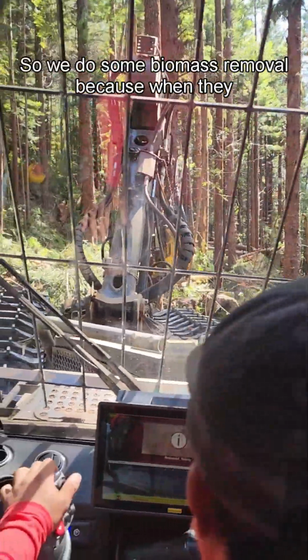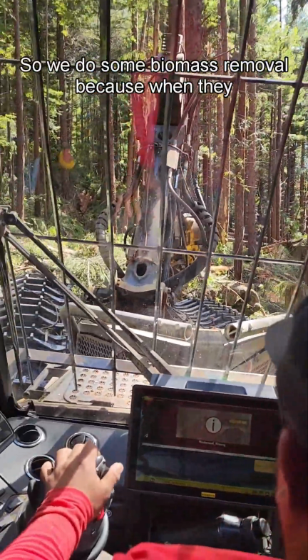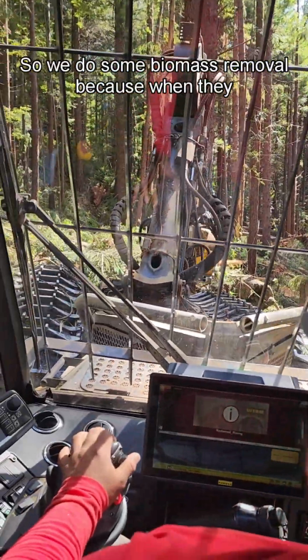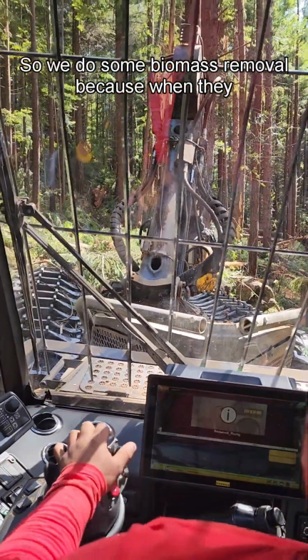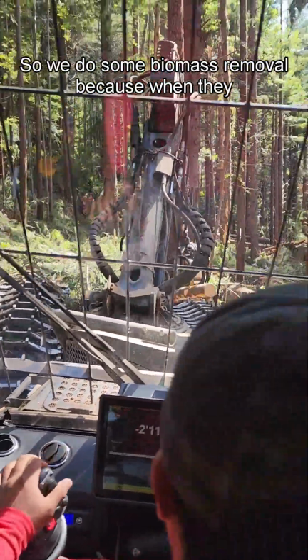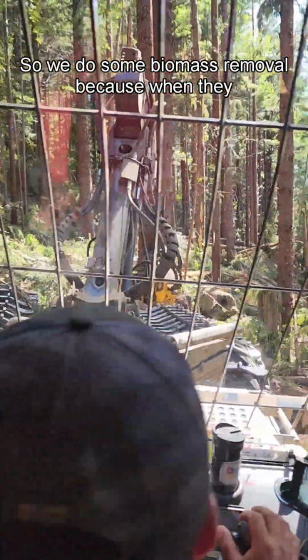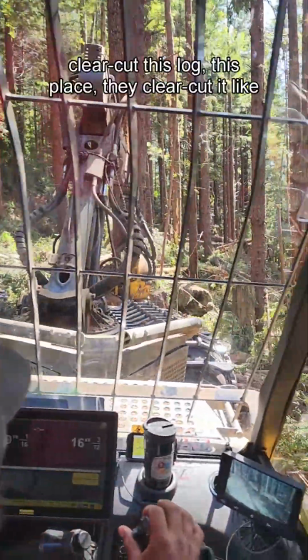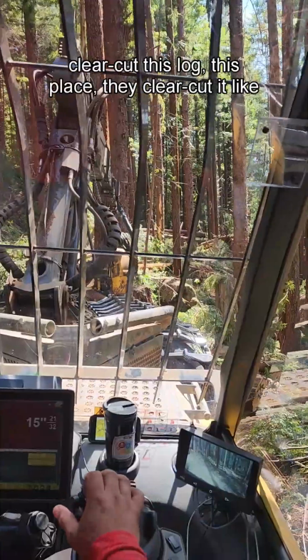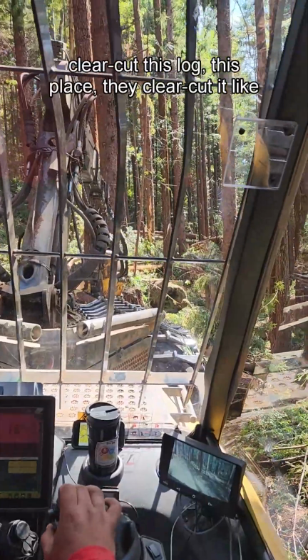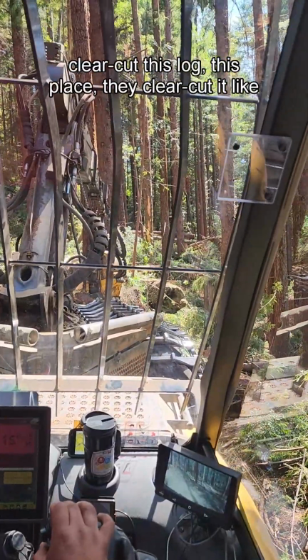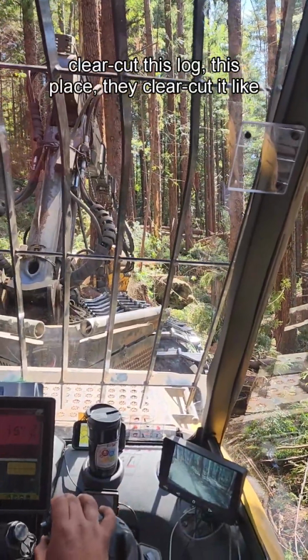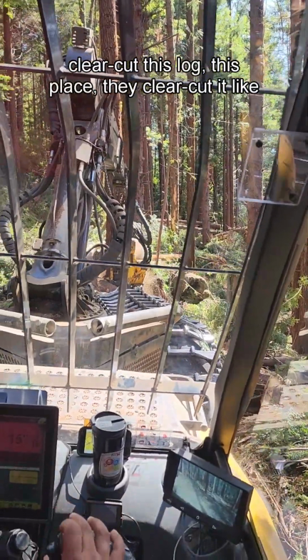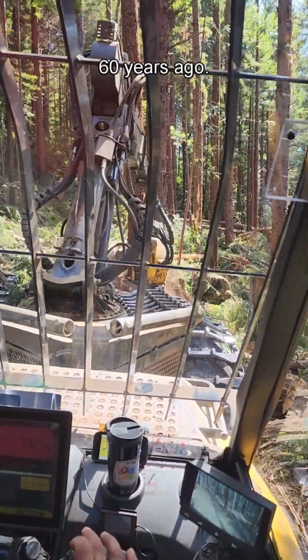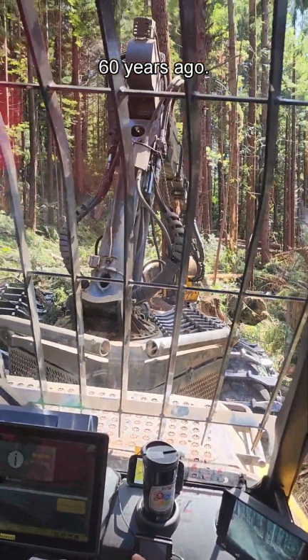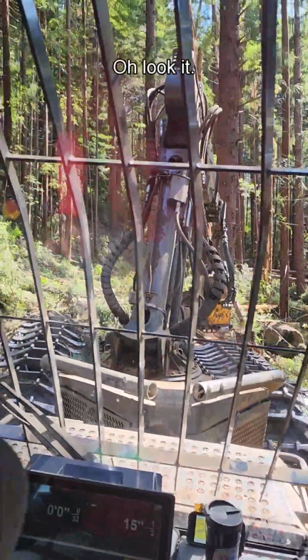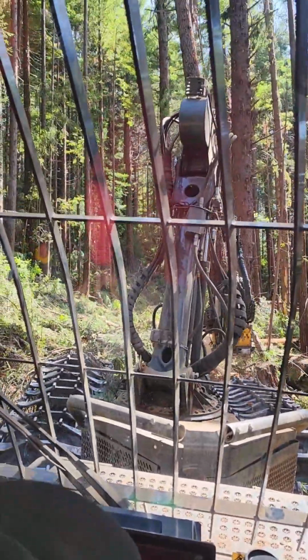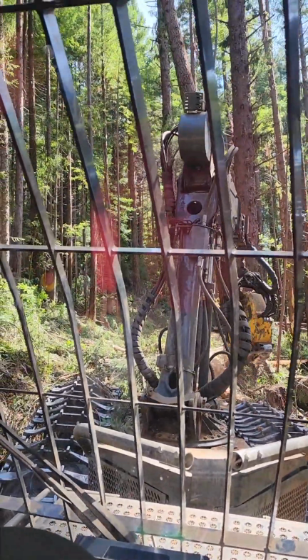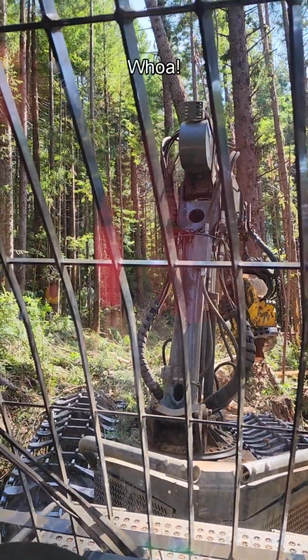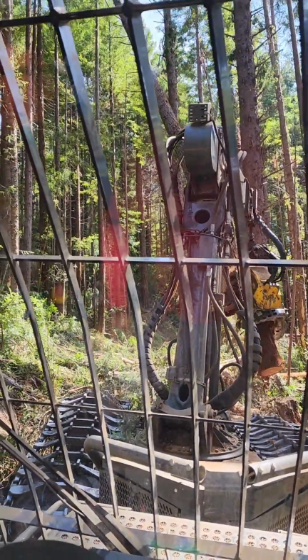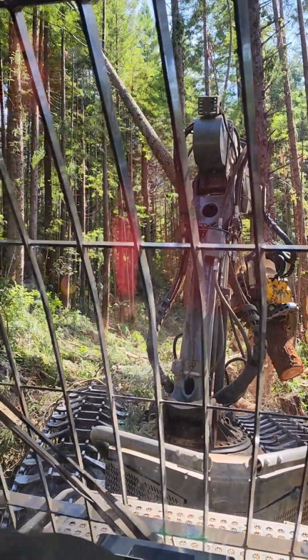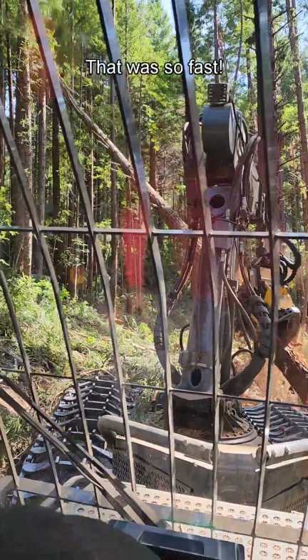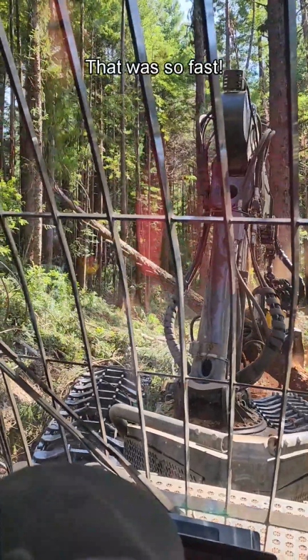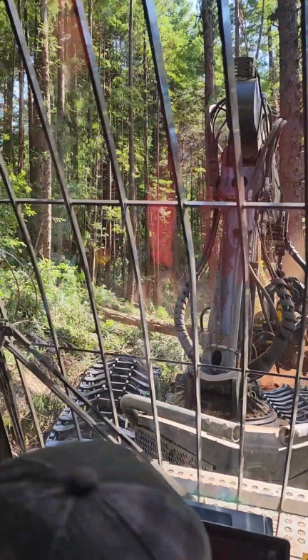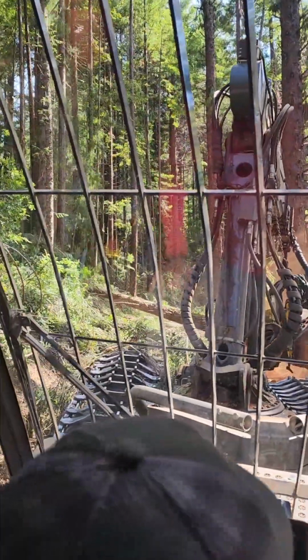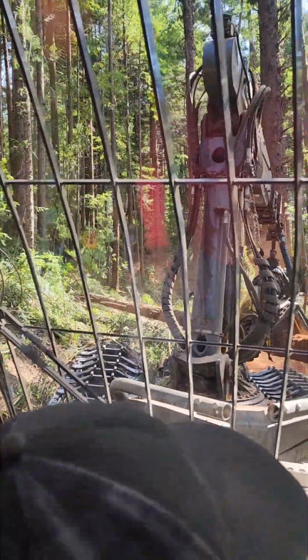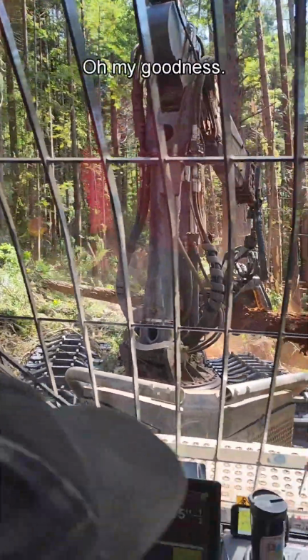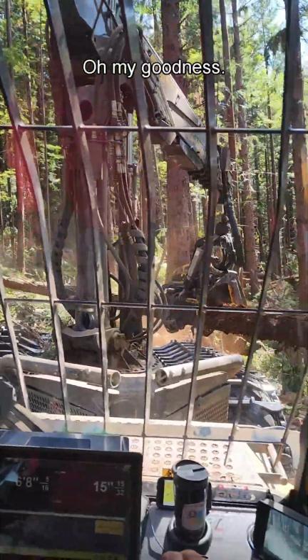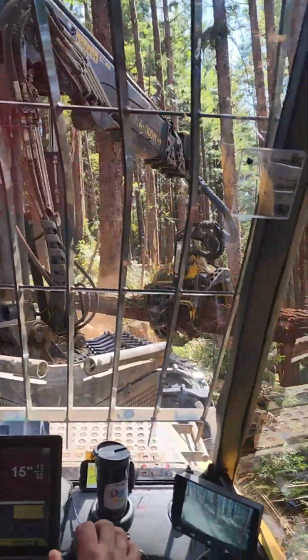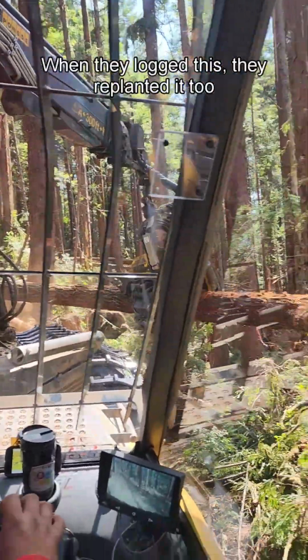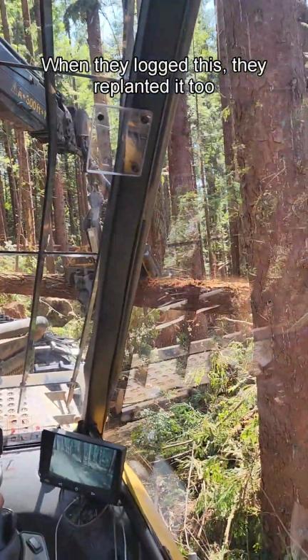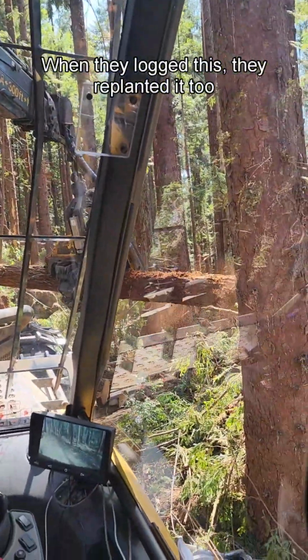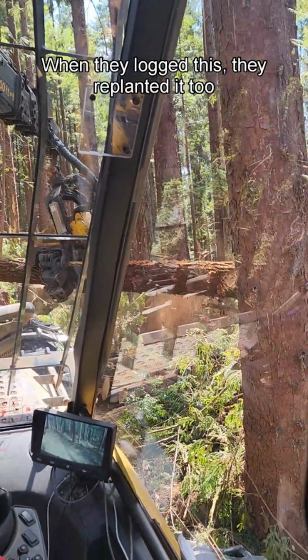So we do some biomass removal because when they clear-cut this place they did it like 60 years ago. Oh look, it — whoa, that was so fast! Oh my goodness. When they logged this, they replanted it too thick.